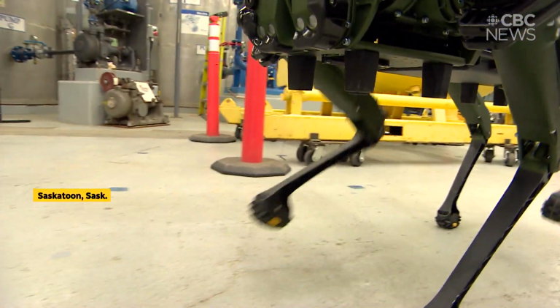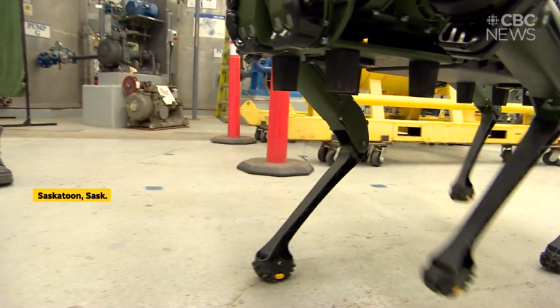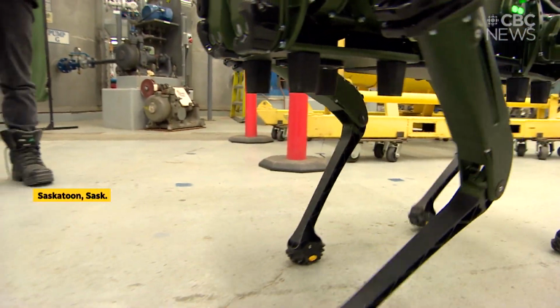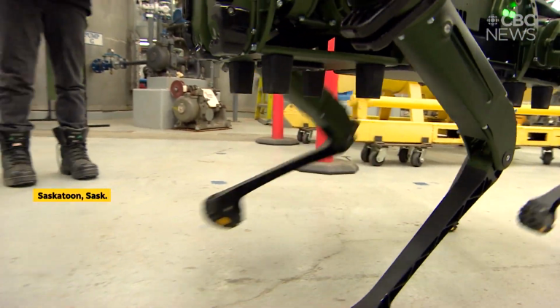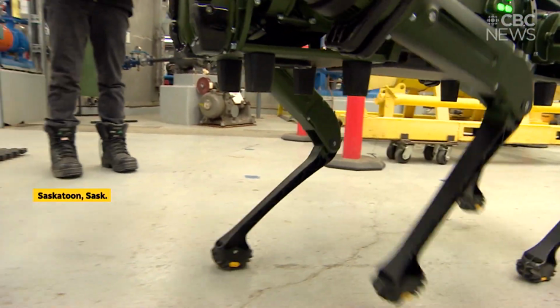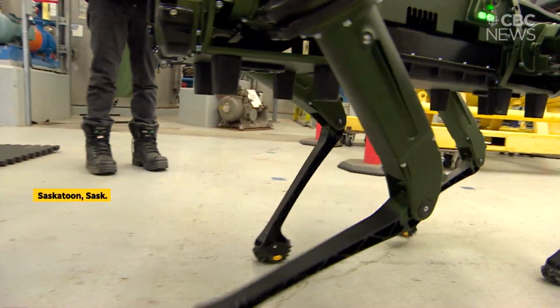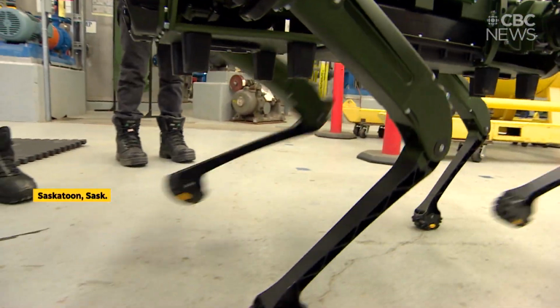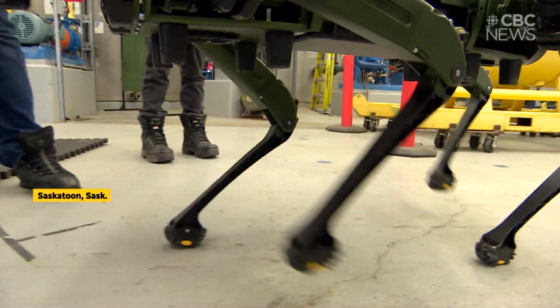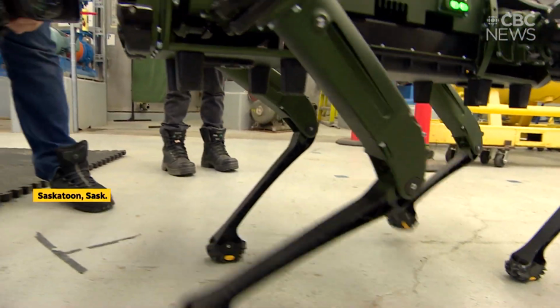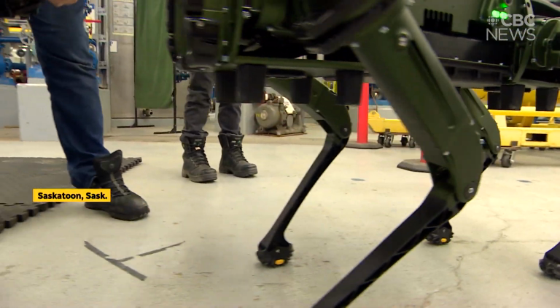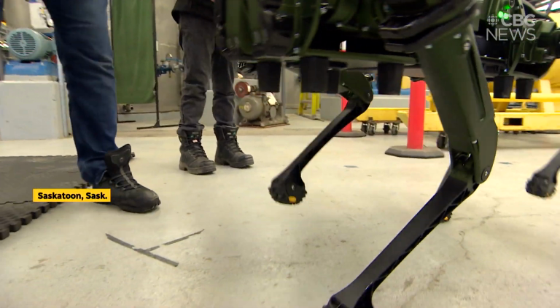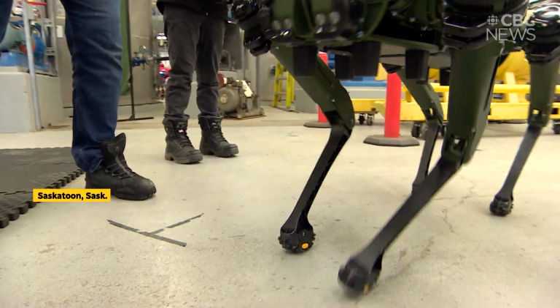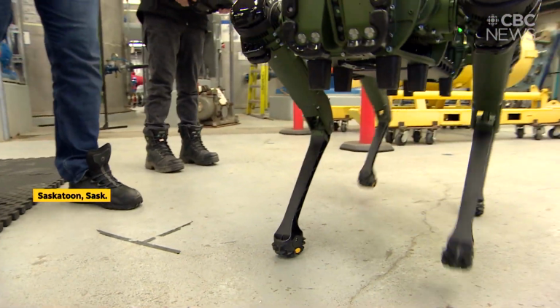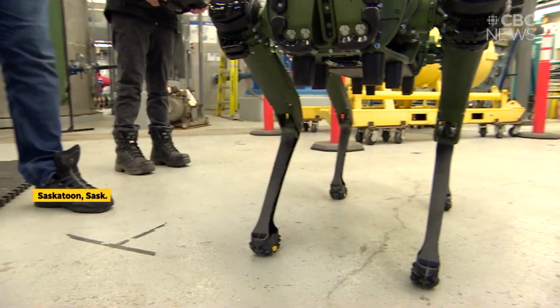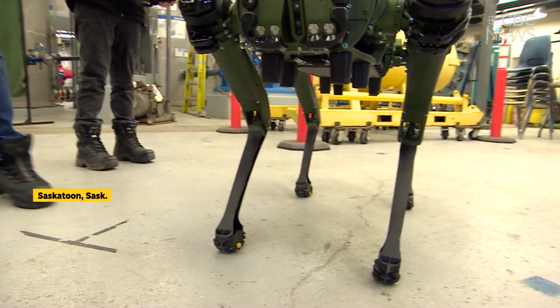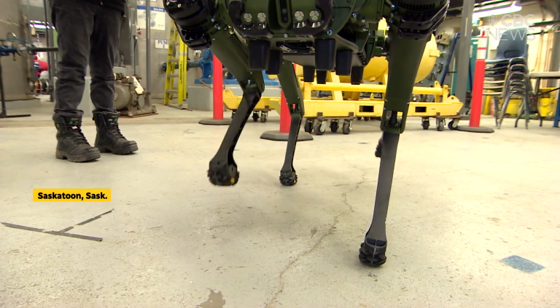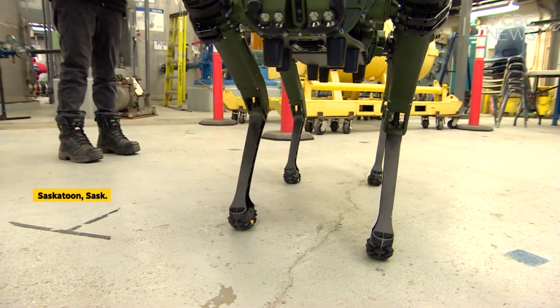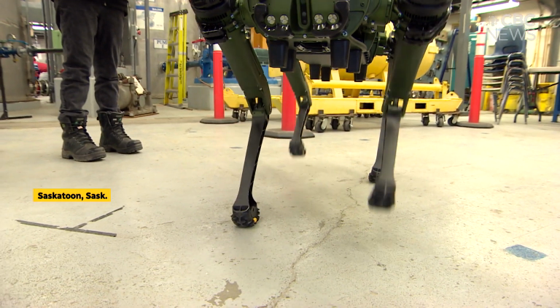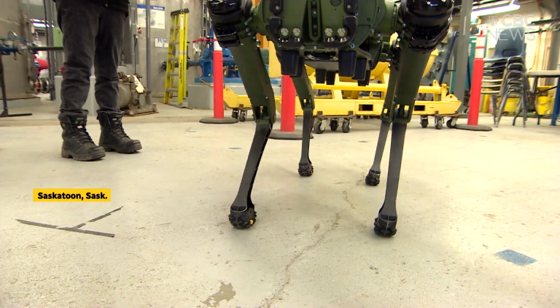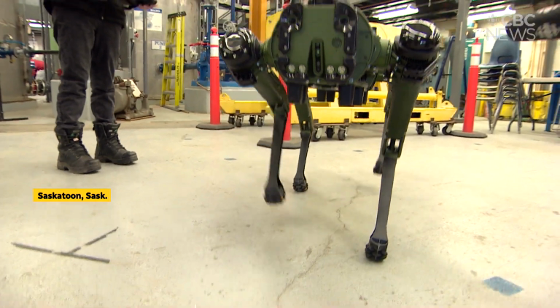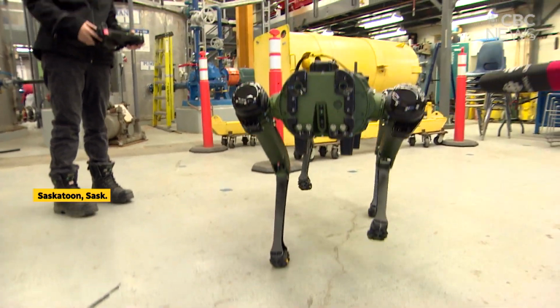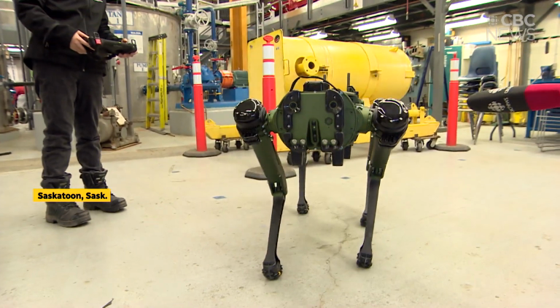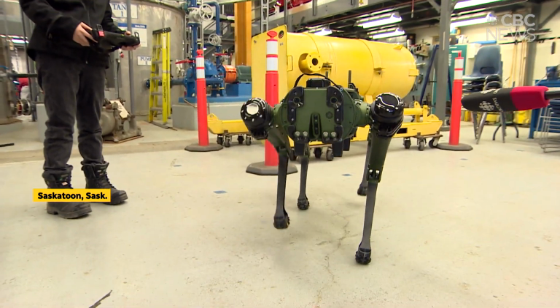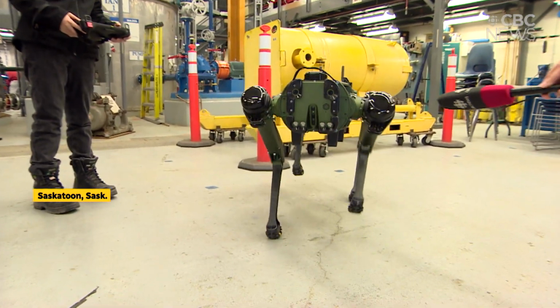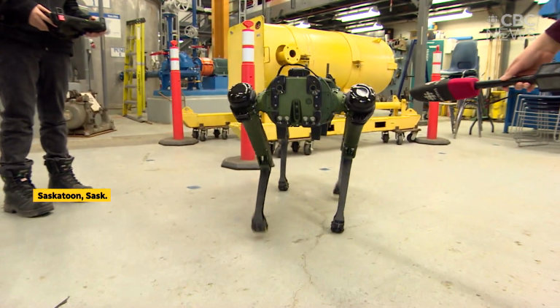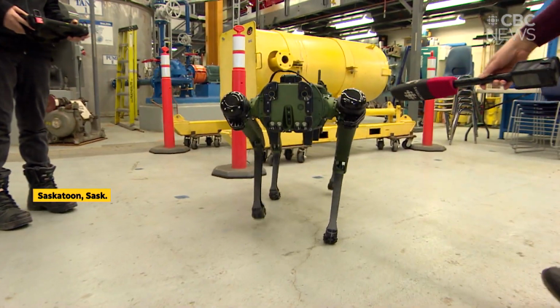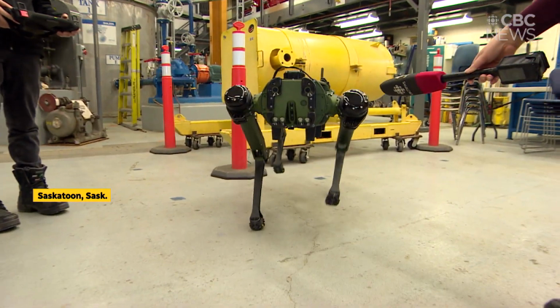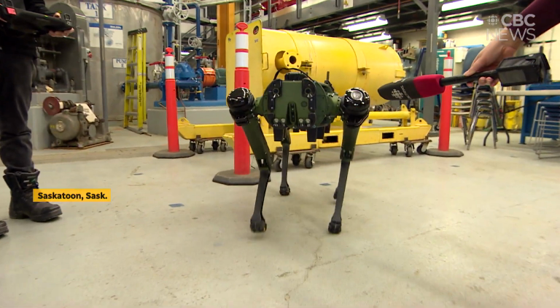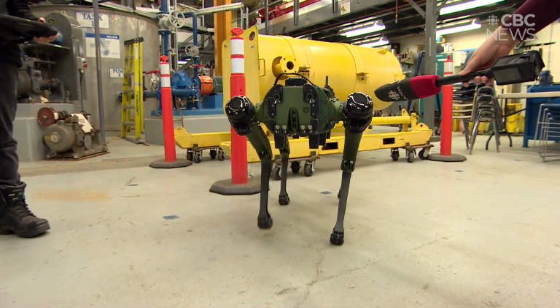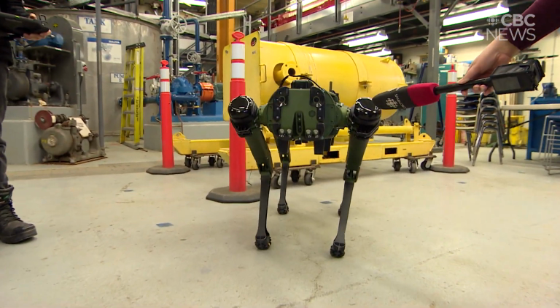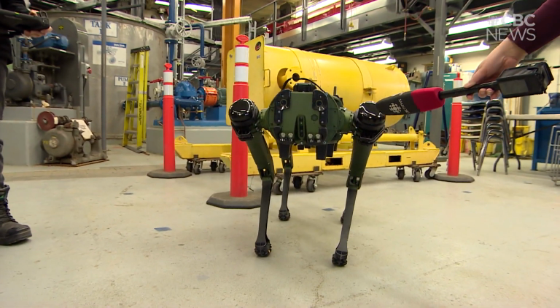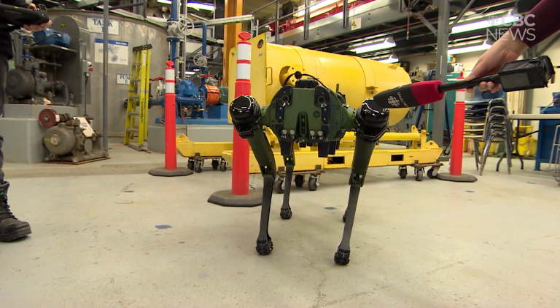We call it Strider. The idea is to replace a human where it's dangerous for people, rather than having humans exposed to this dangerous situation.